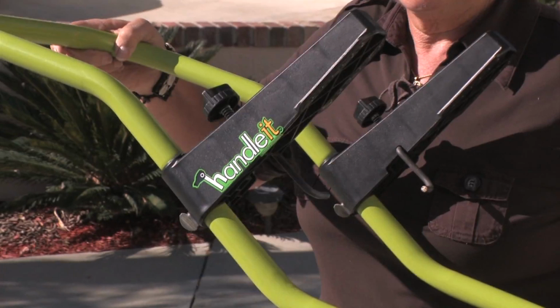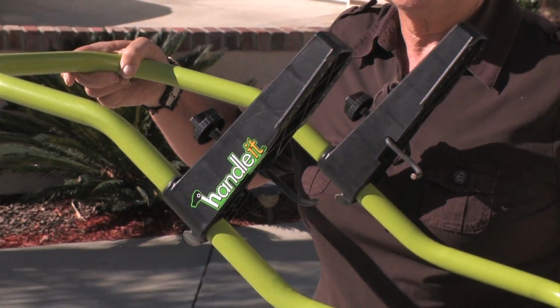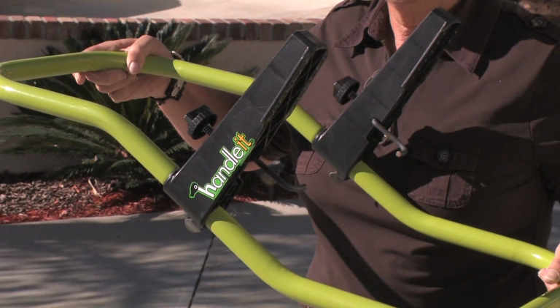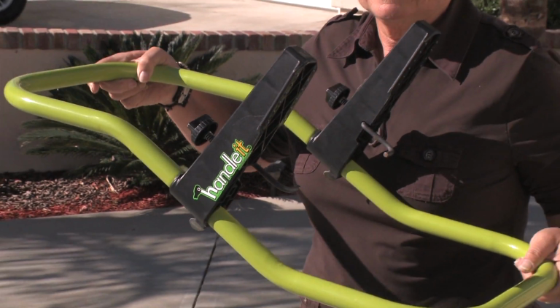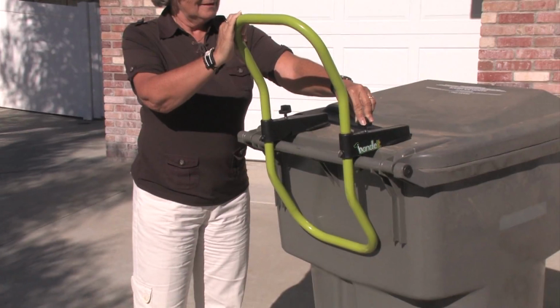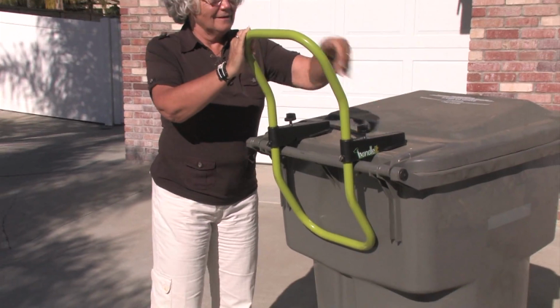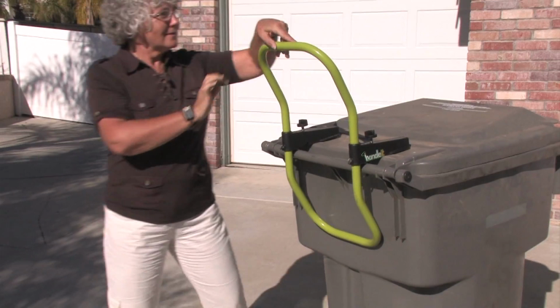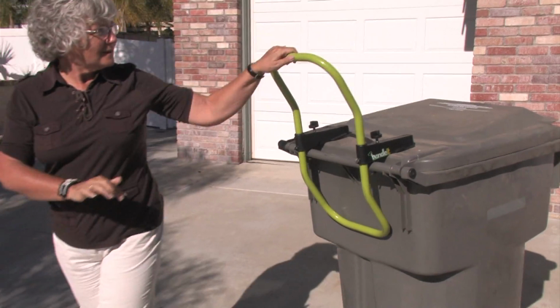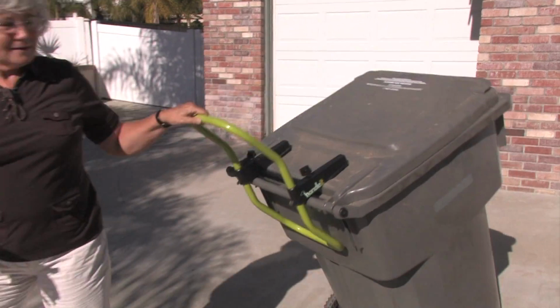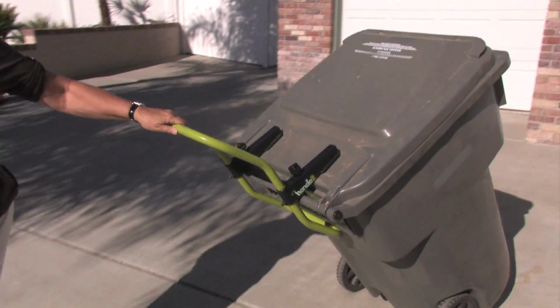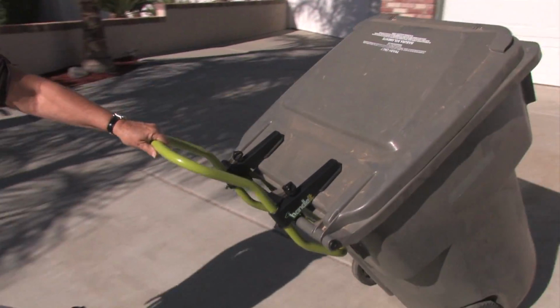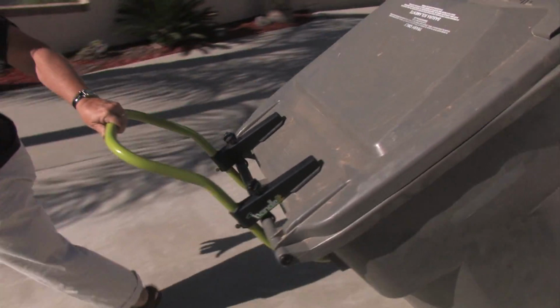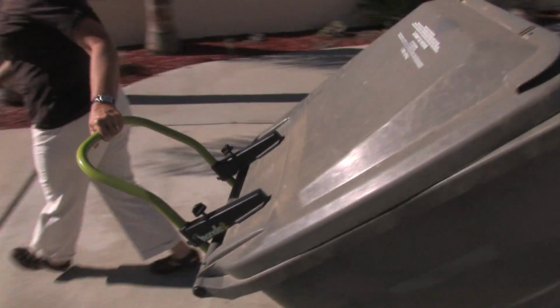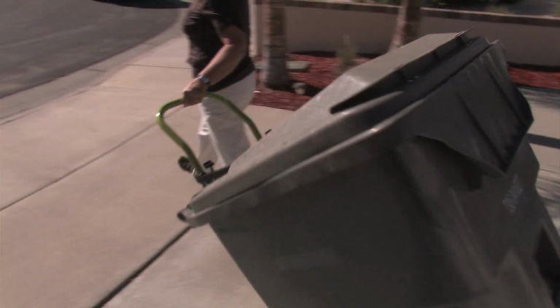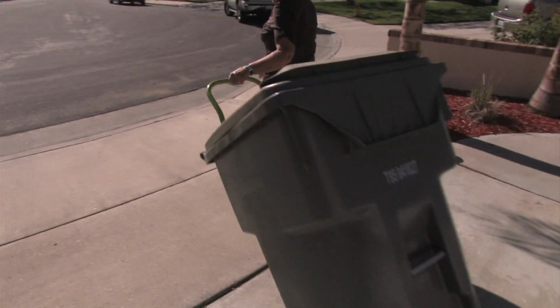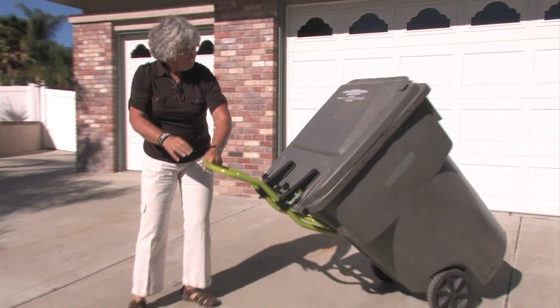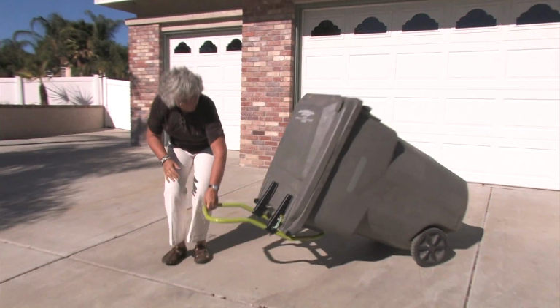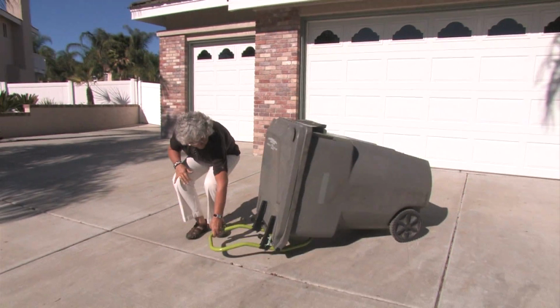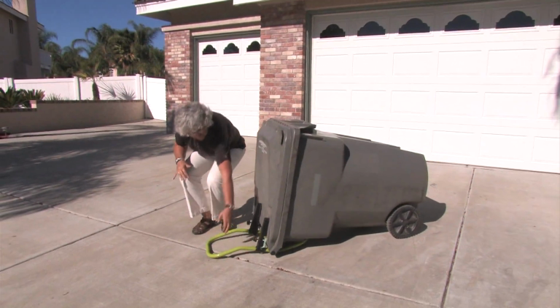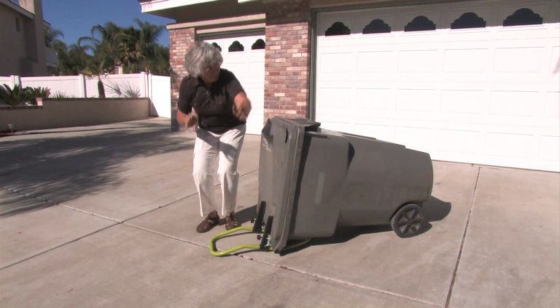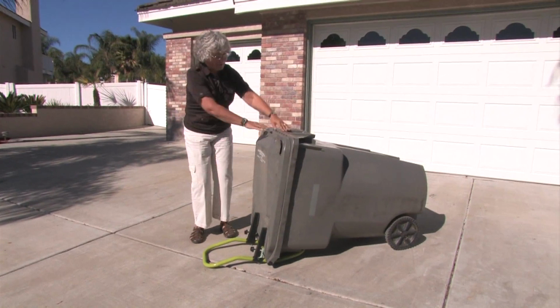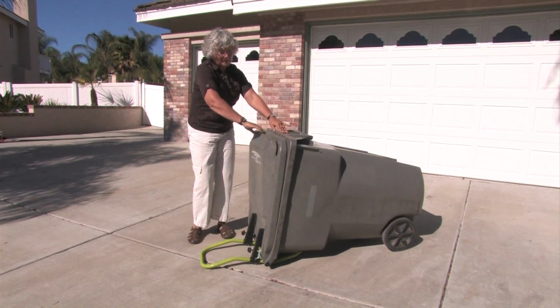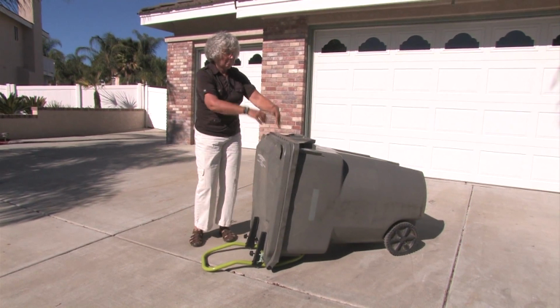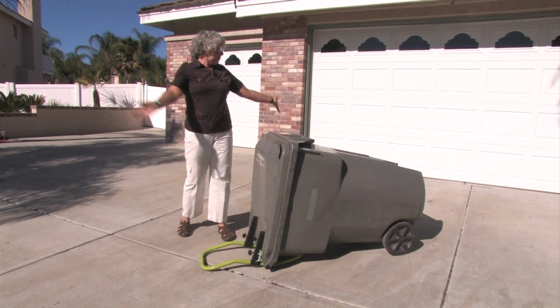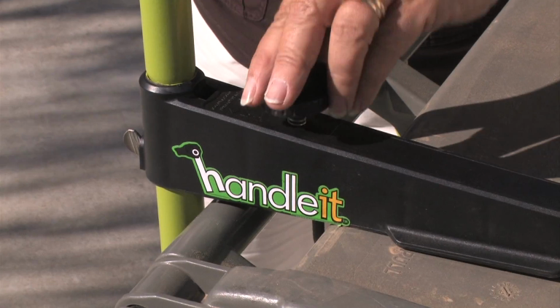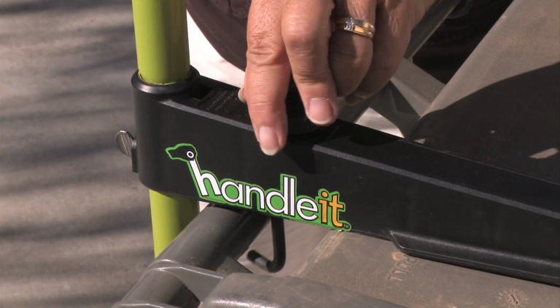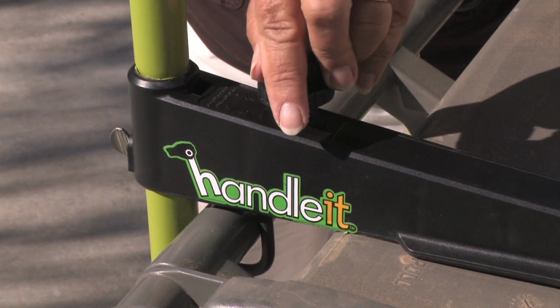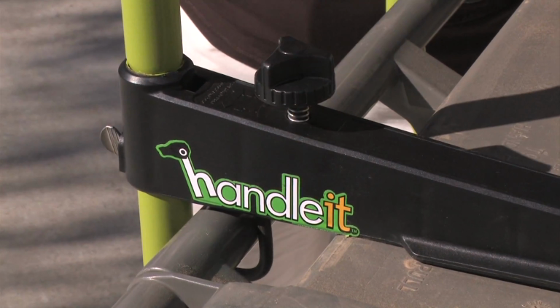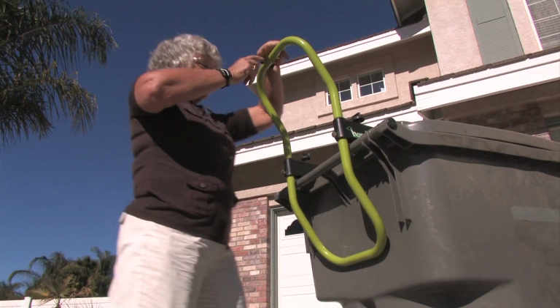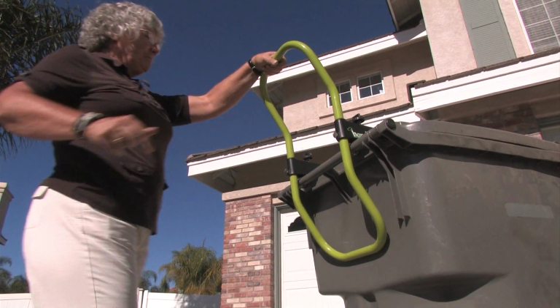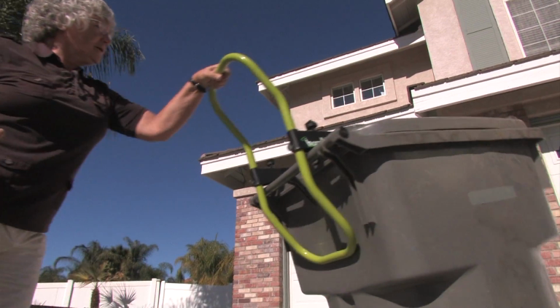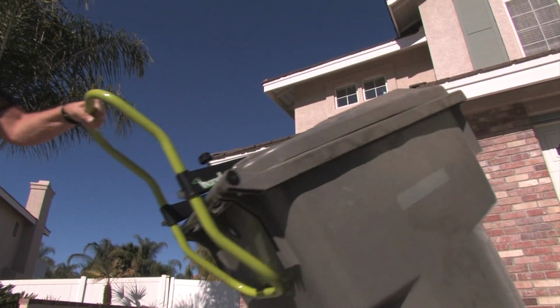Now there's Handle-It, an easy-to-use portable device that simplifies the process of moving your mobile trash container. It's safer, easier, and cleaner. Just attach the handle to the container and you're ready to roll.